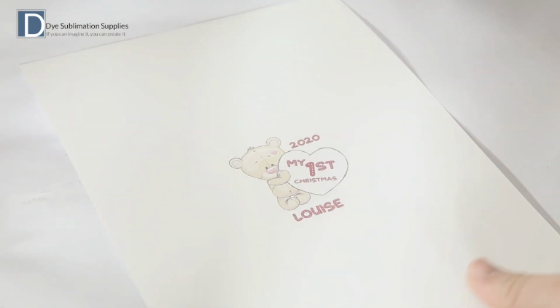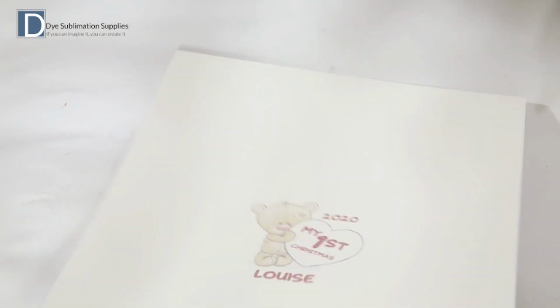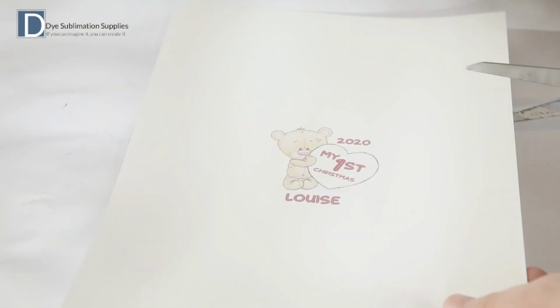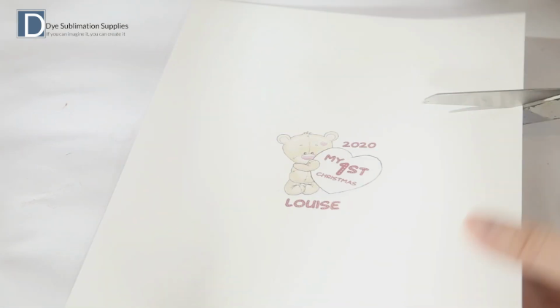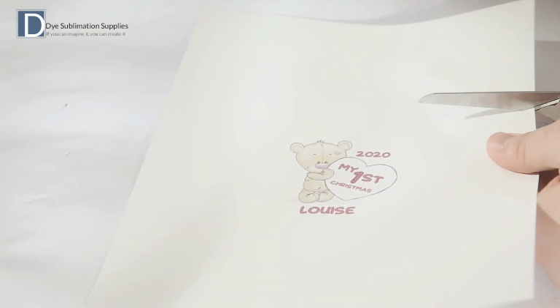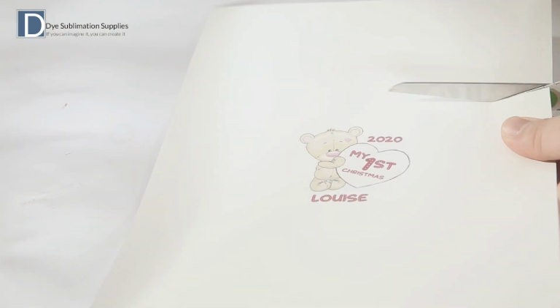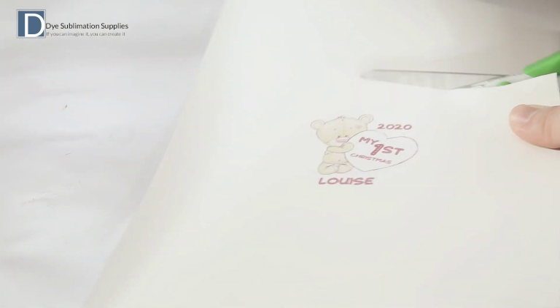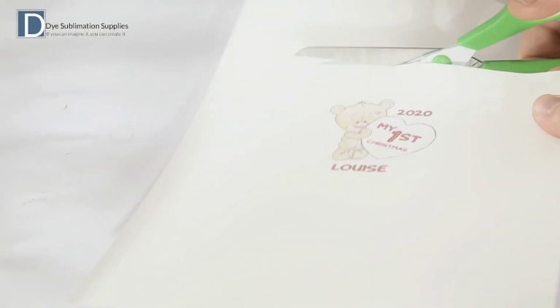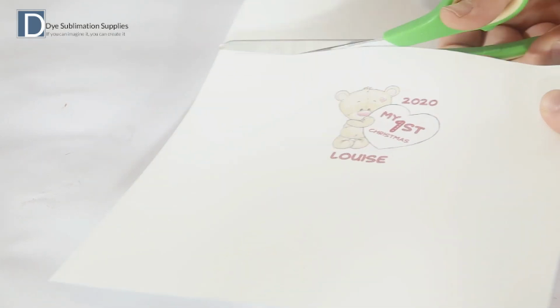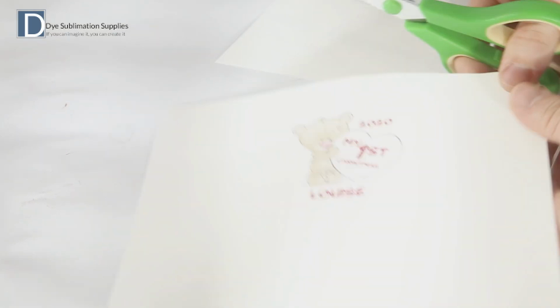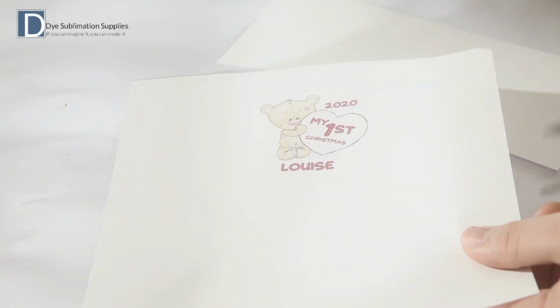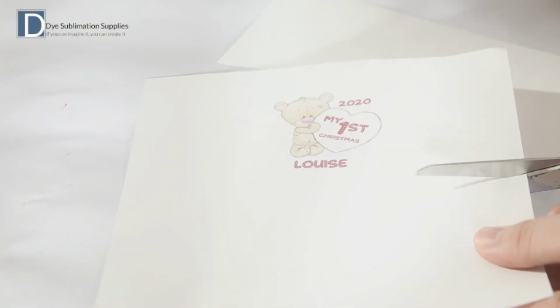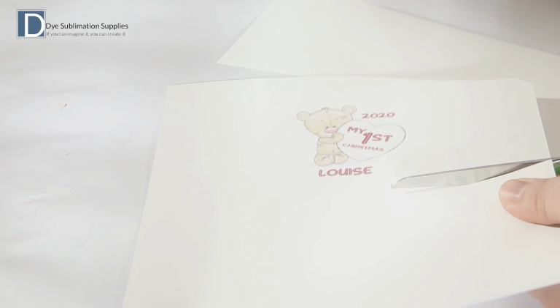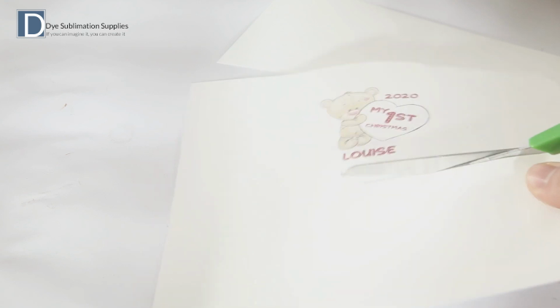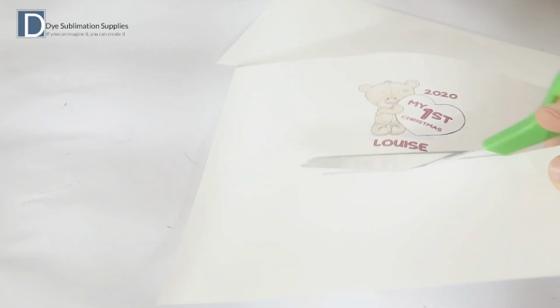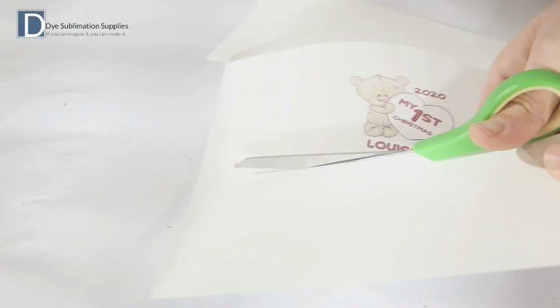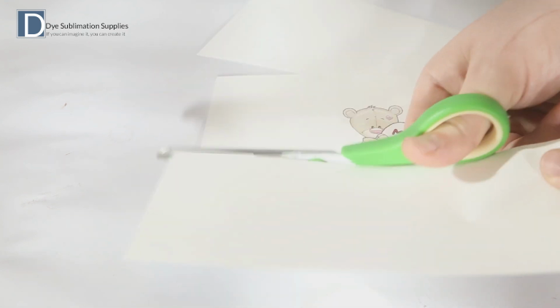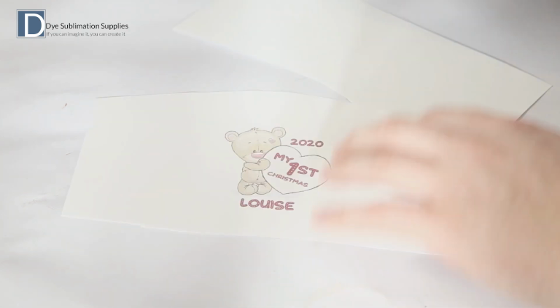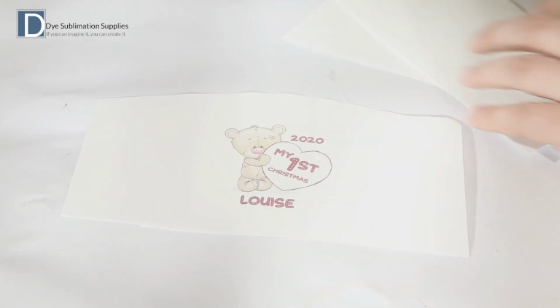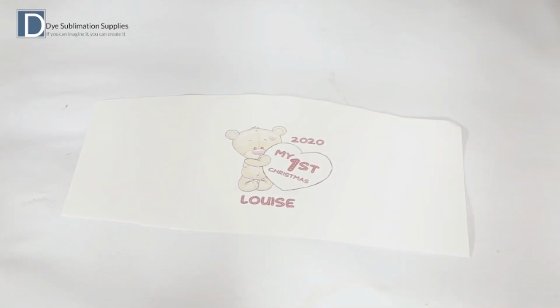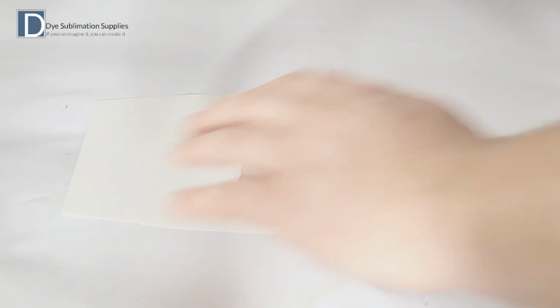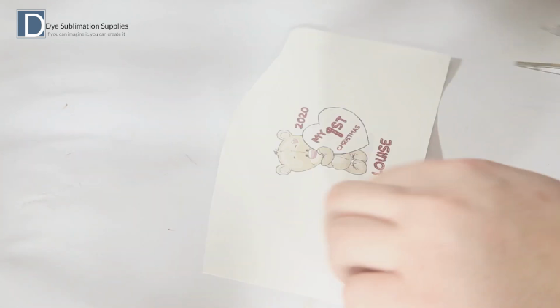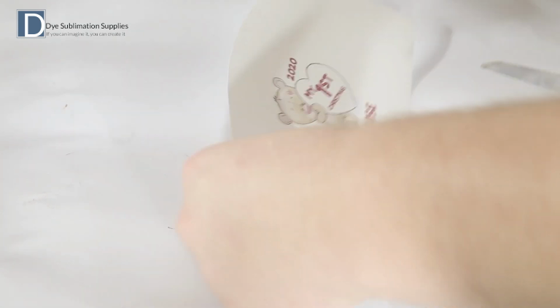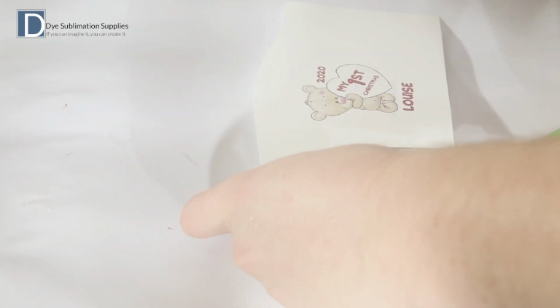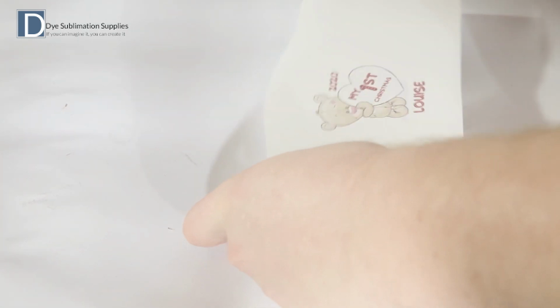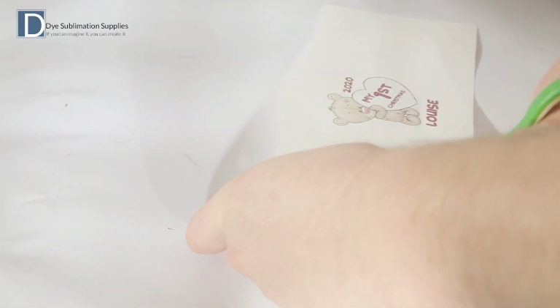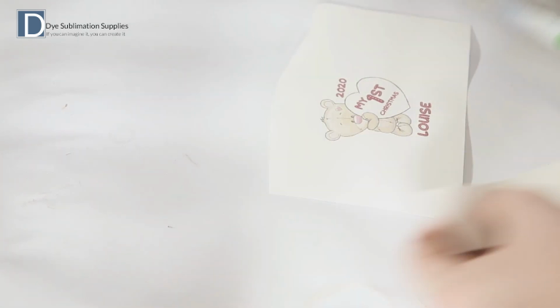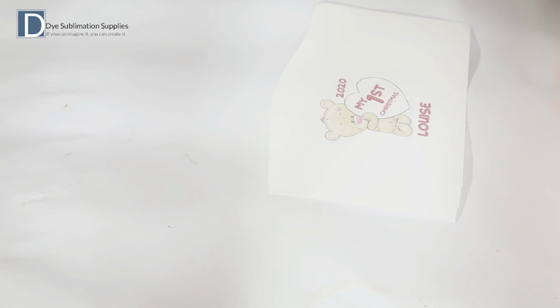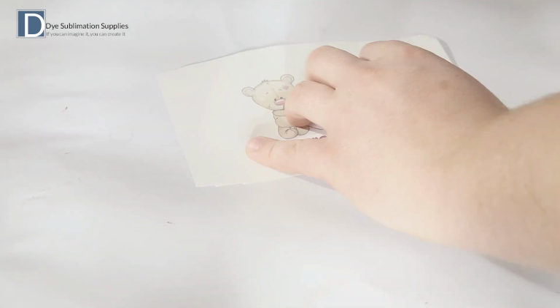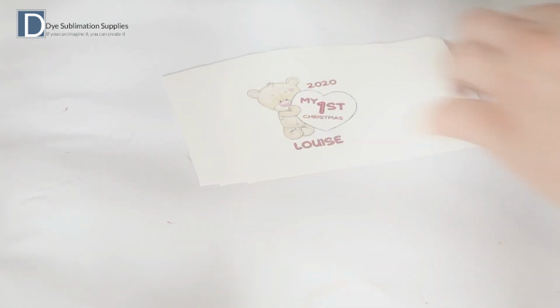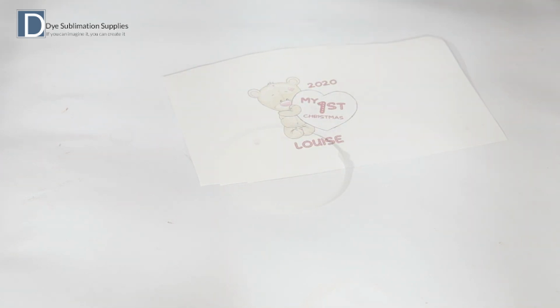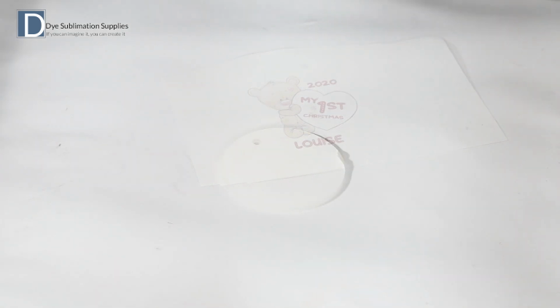When cutting the image out, we want to leave a little bit of space on either side of the image itself, because we're going to wrap this around the front of the blank. This stops us getting any tape marks on the acrylic itself.